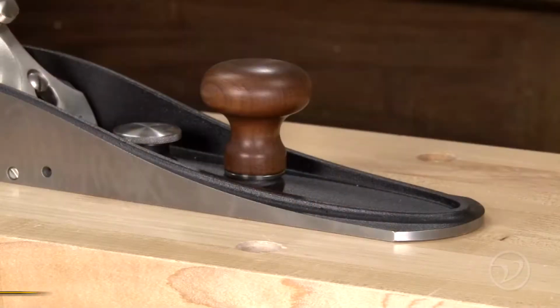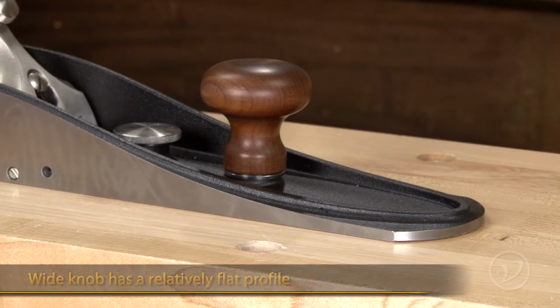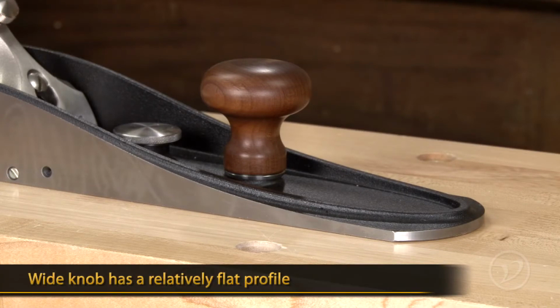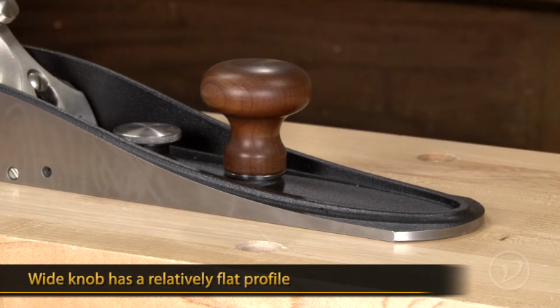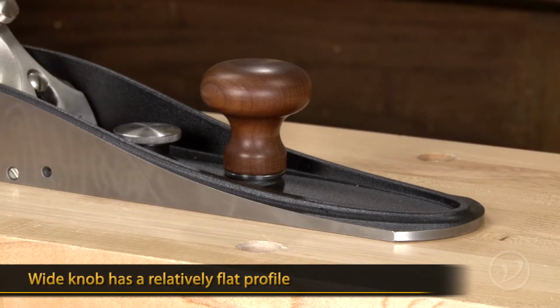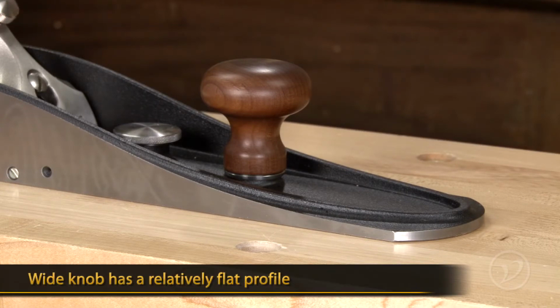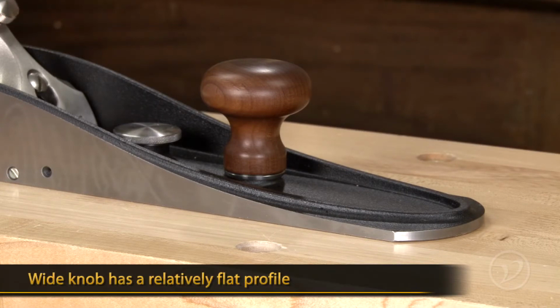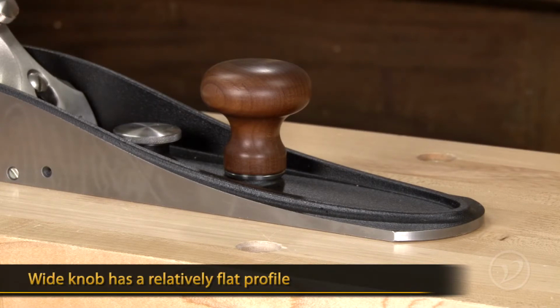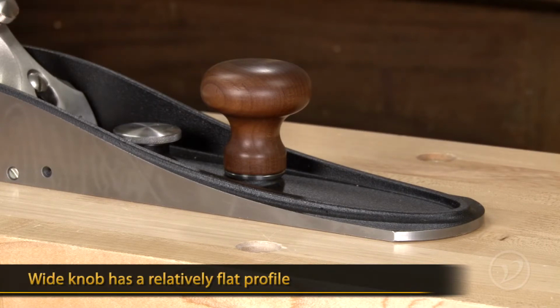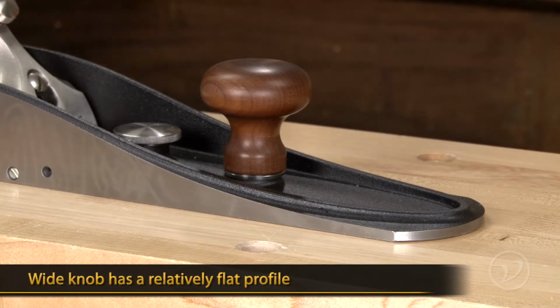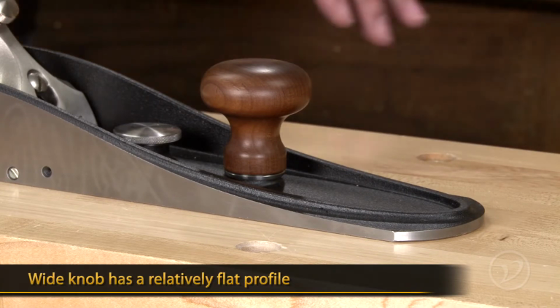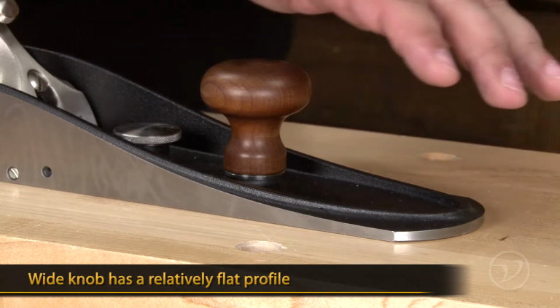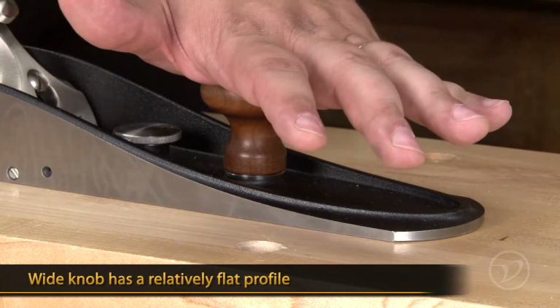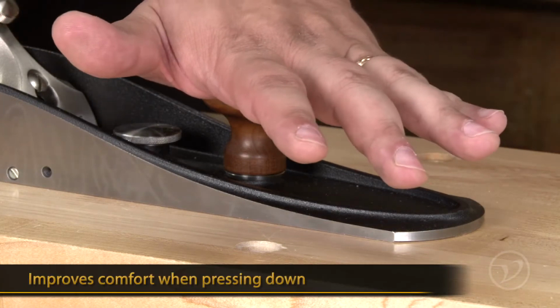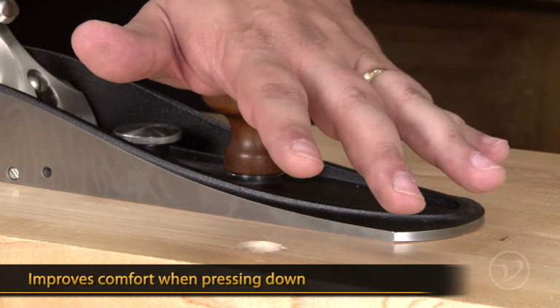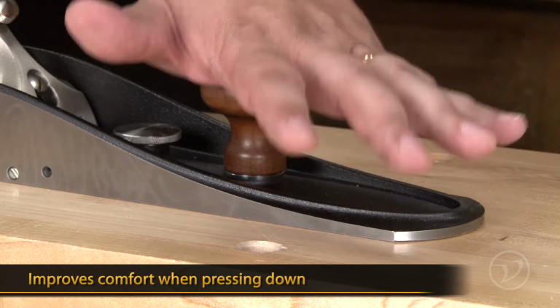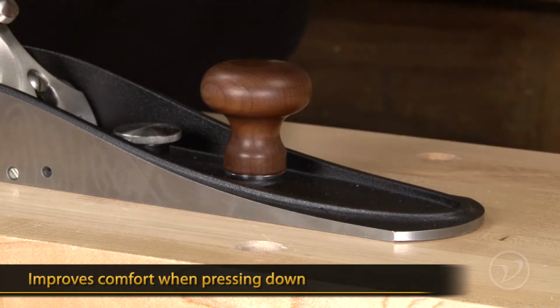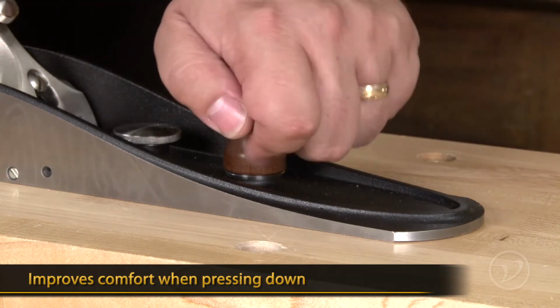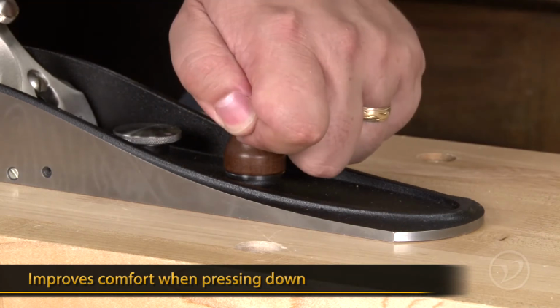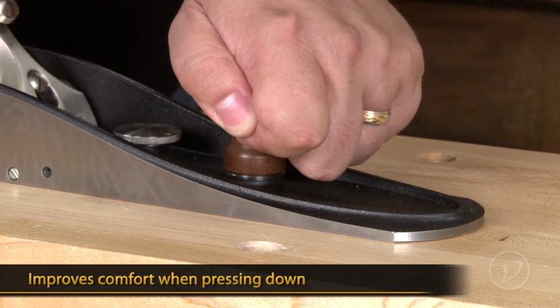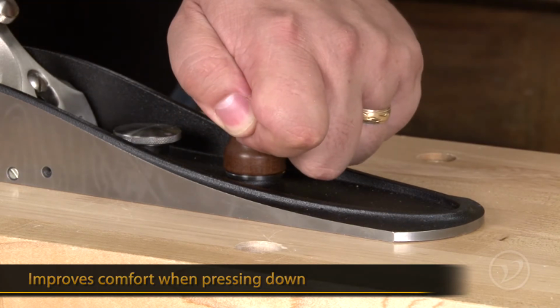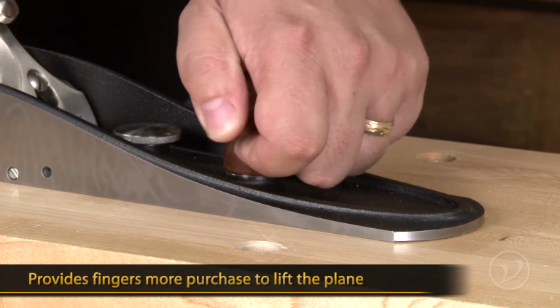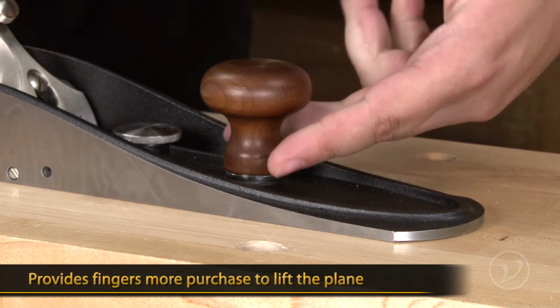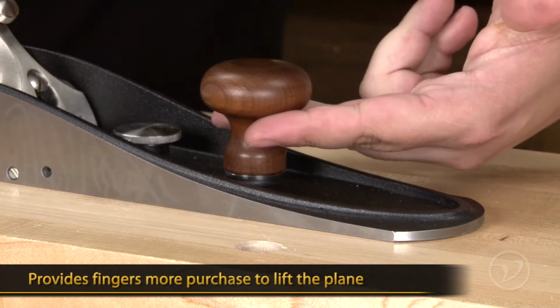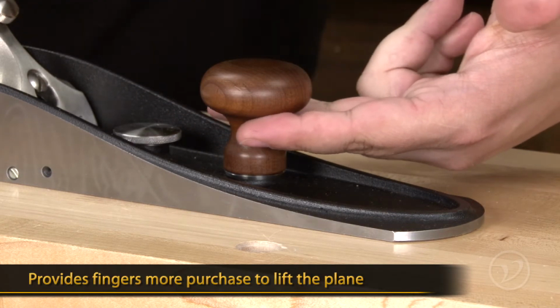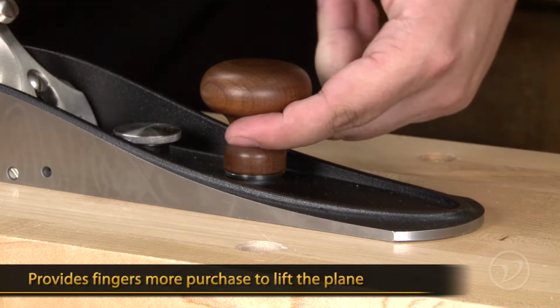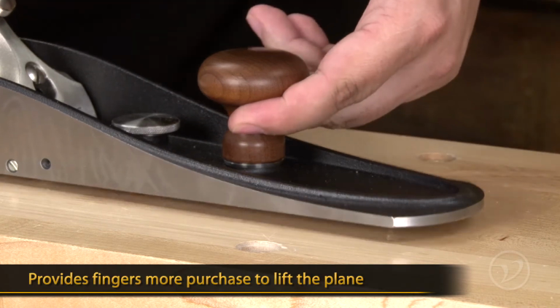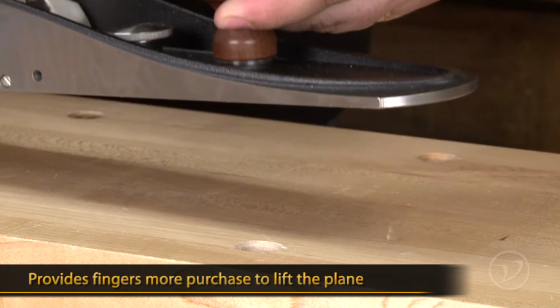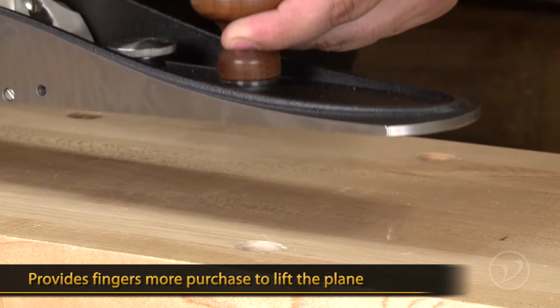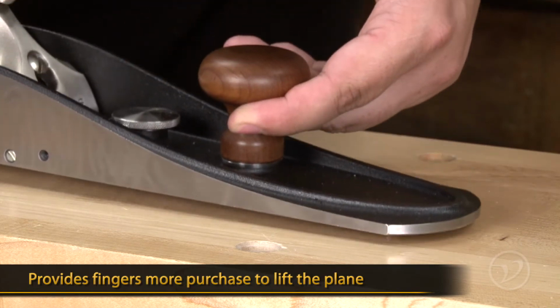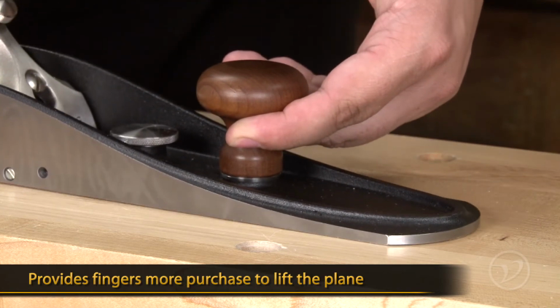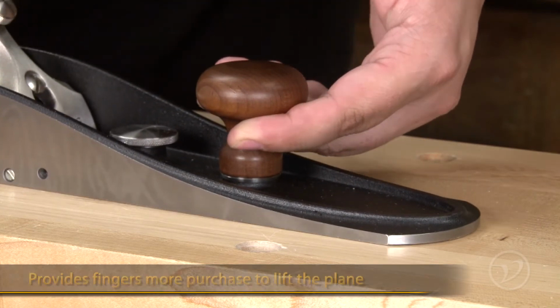The wide knob has a relatively flat profile that provides a large bearing surface for your palm. This improves comfort if you need to press down on the toe of the plane and also gives your fingers more purchase when lifting a long or heavy plane at the end of a pass.